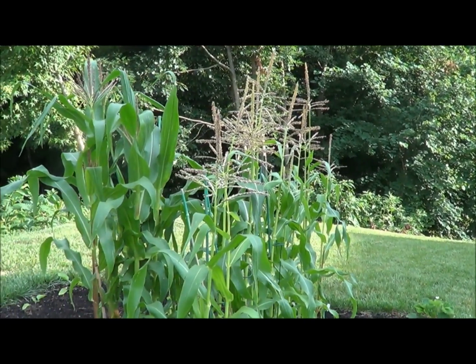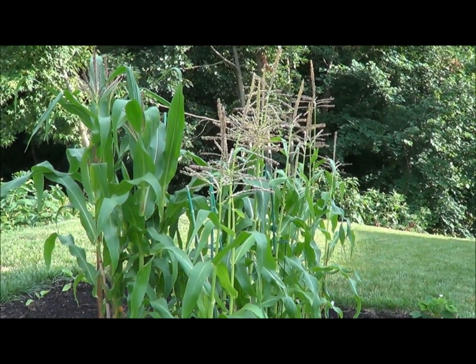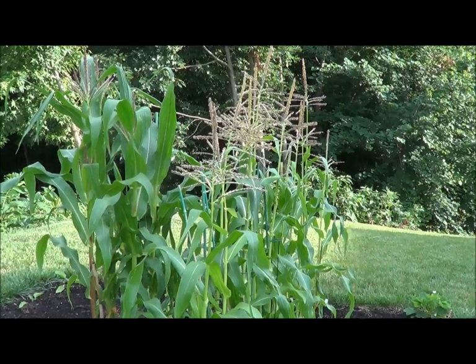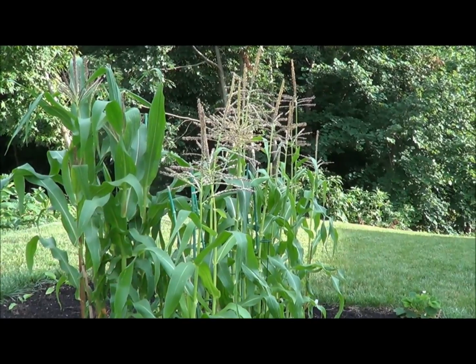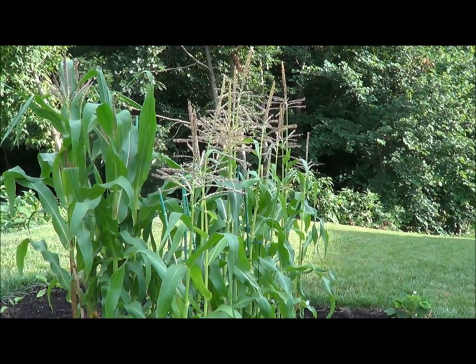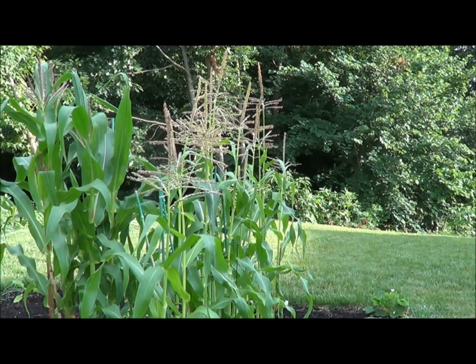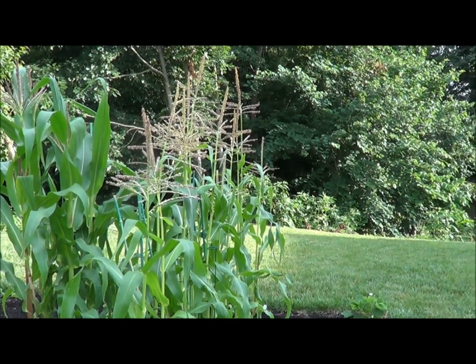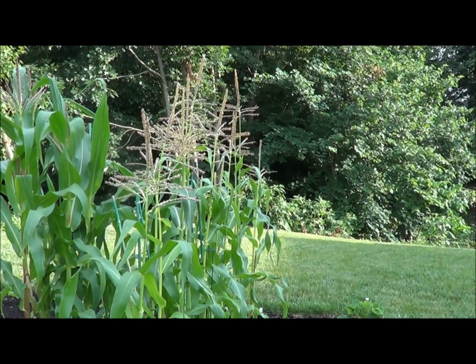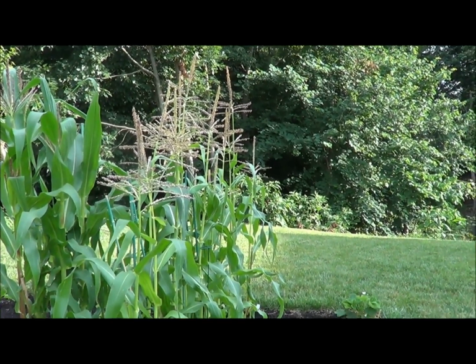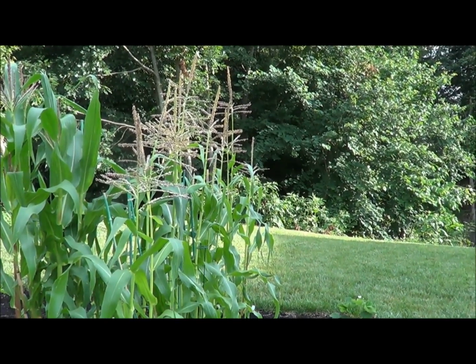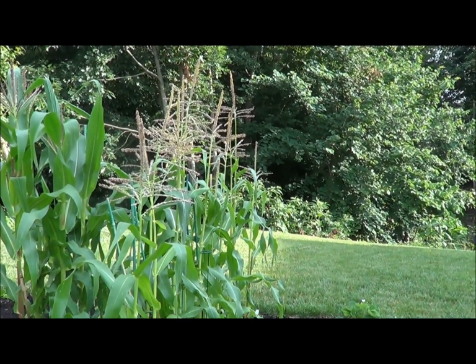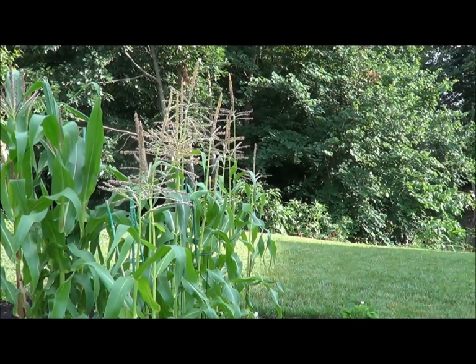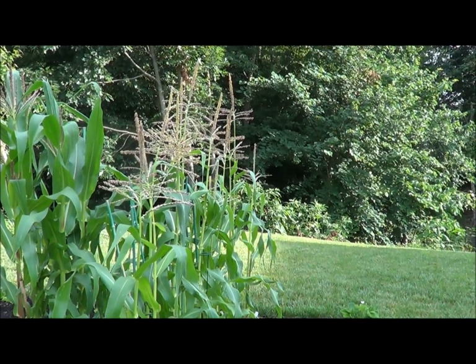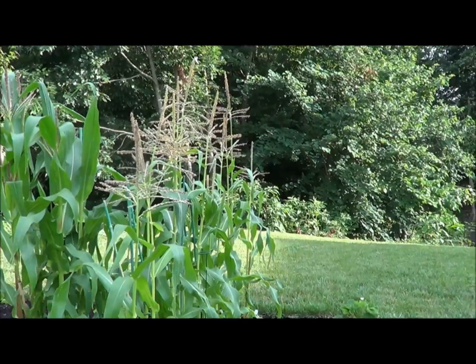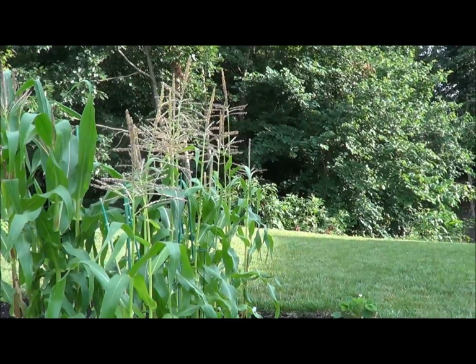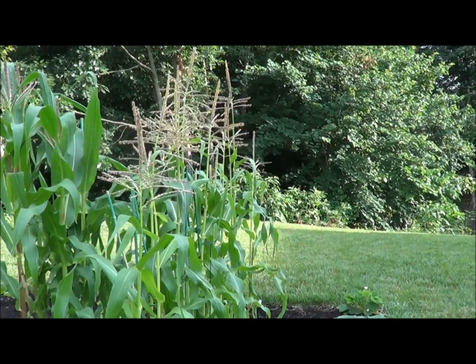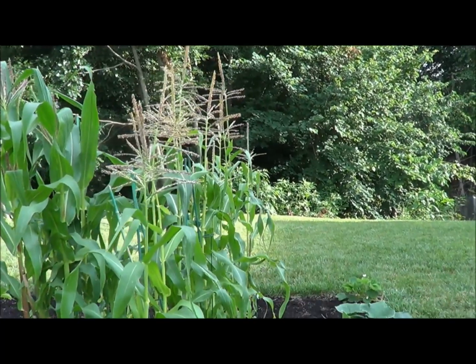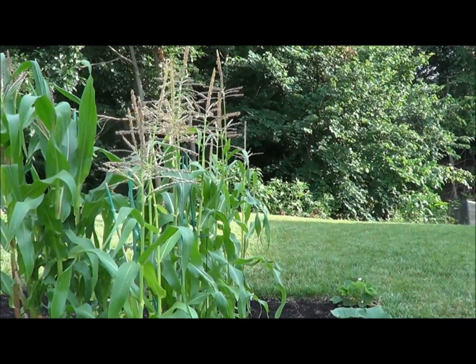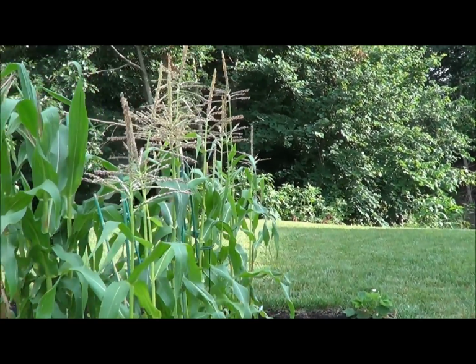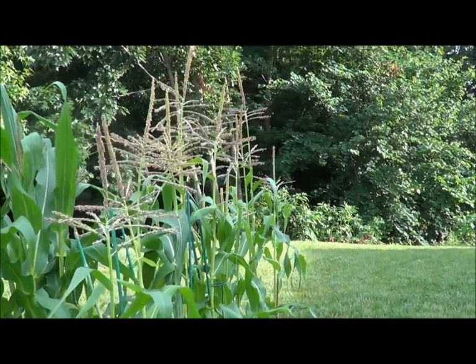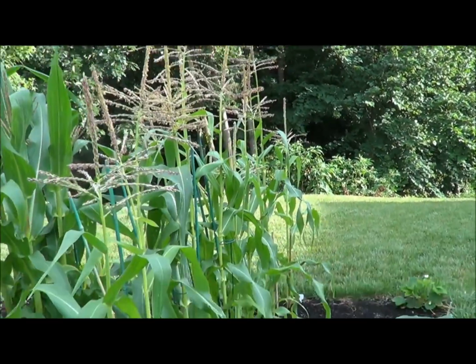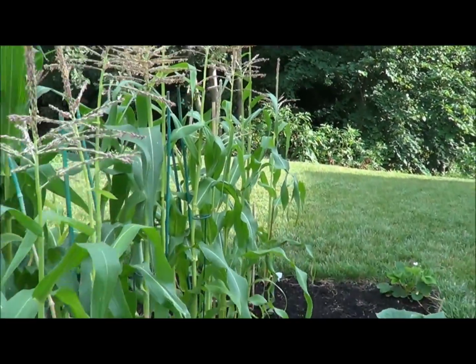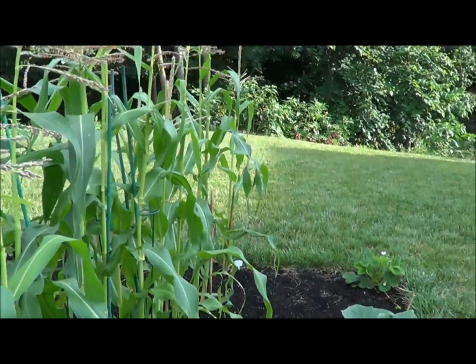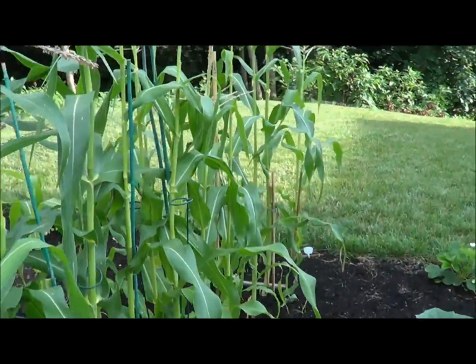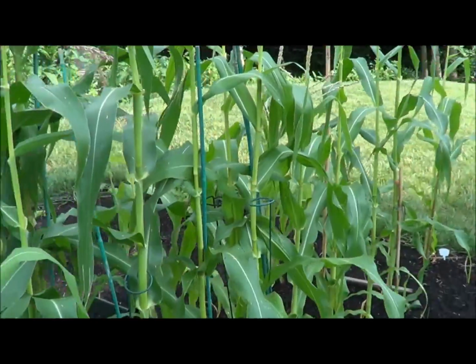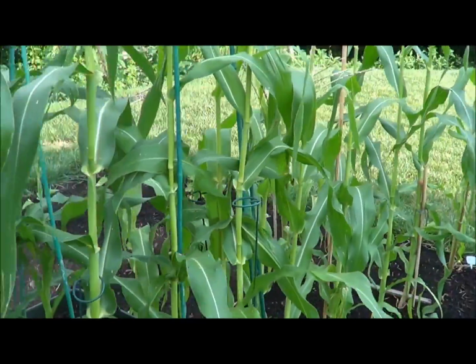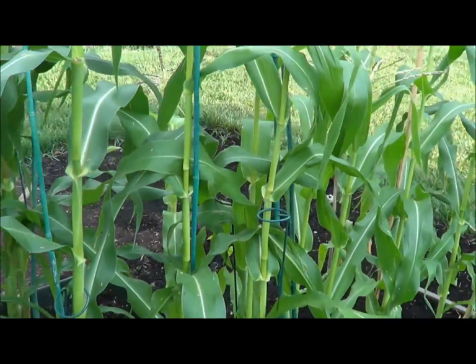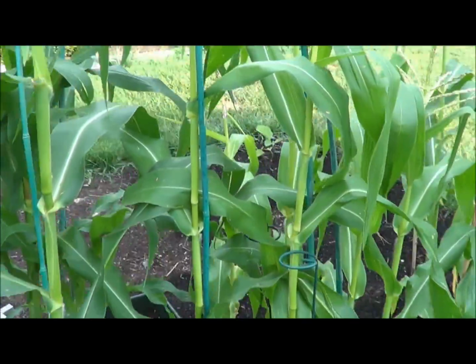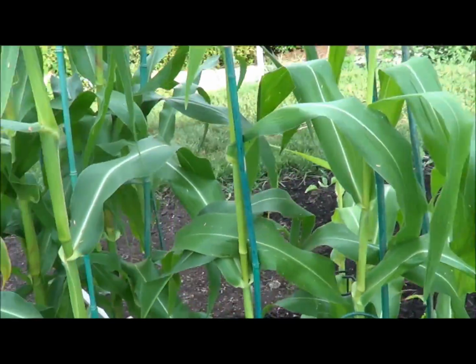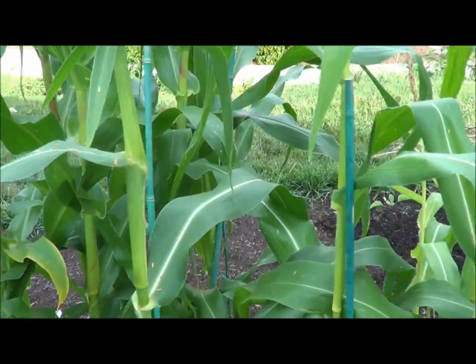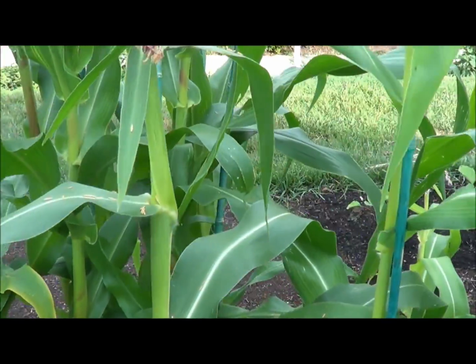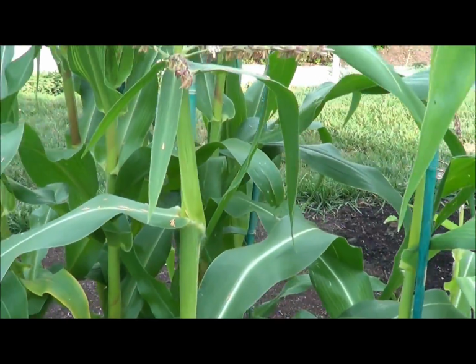So what I'm going to have to do with this corn is hand pollinate it, because there's not enough of them to ensure that wind pollination is going to be sufficient. So I'll give you a quick tutorial here on what I'm doing.